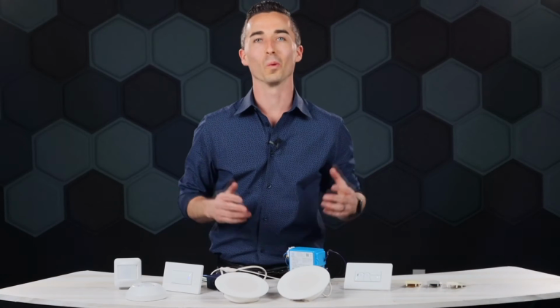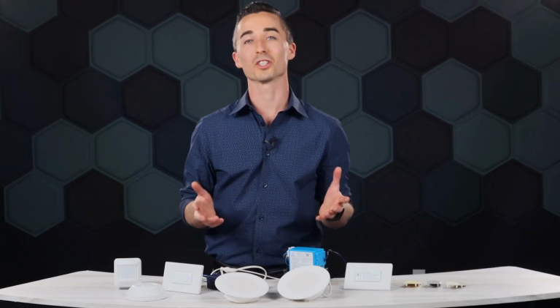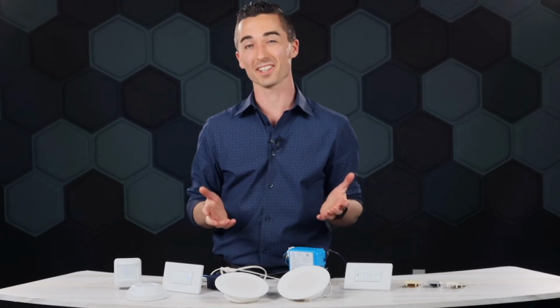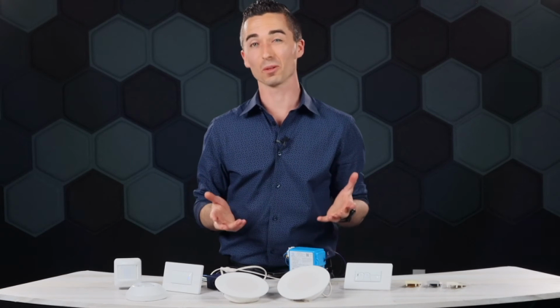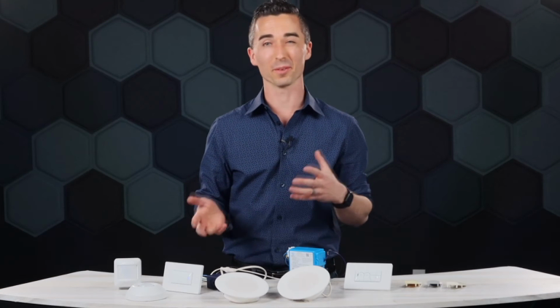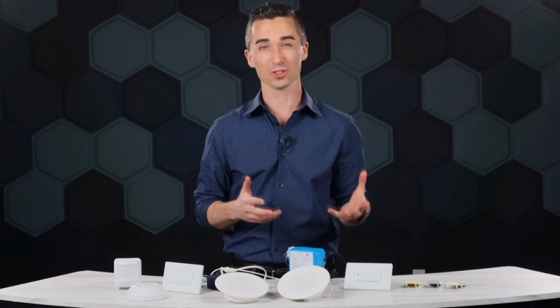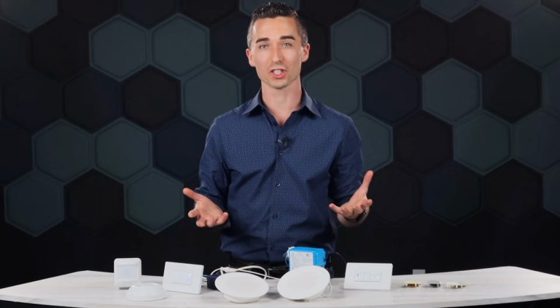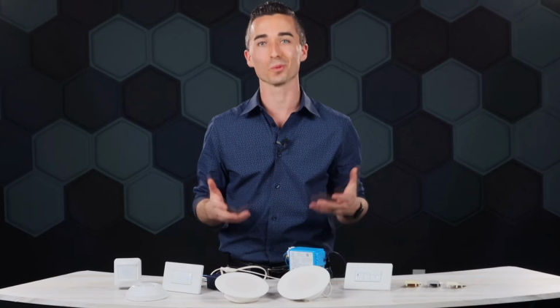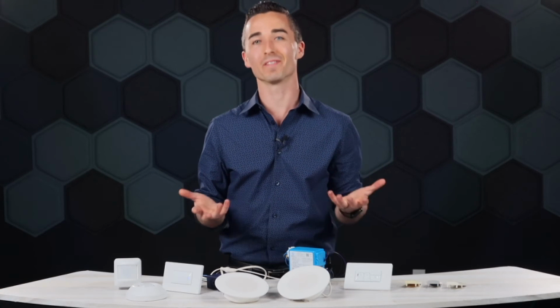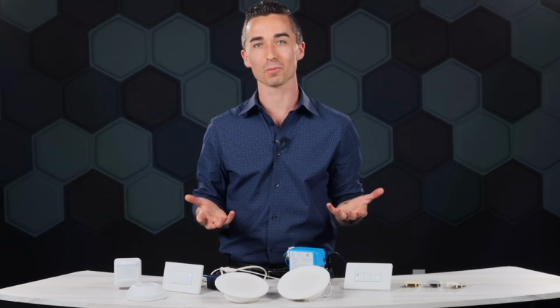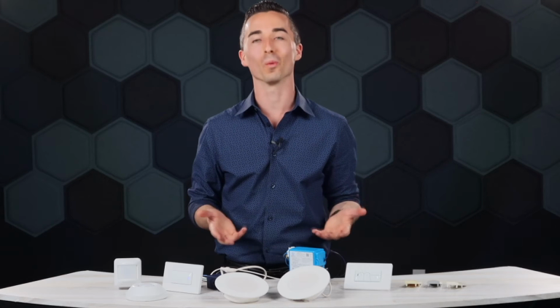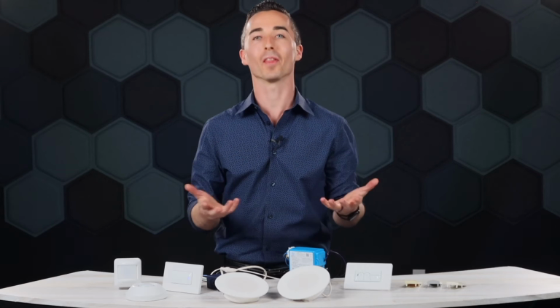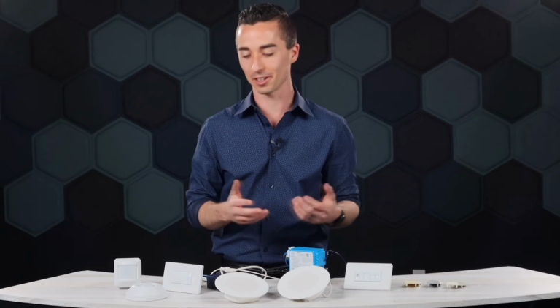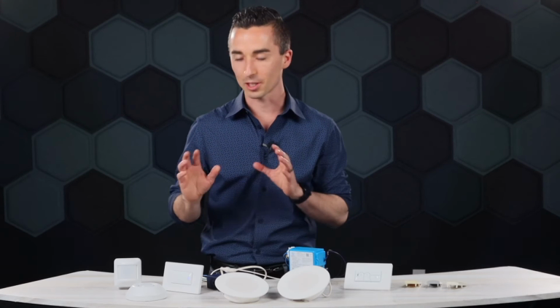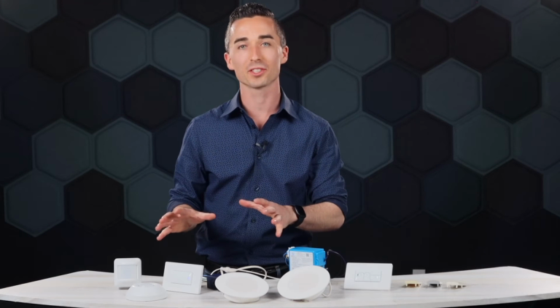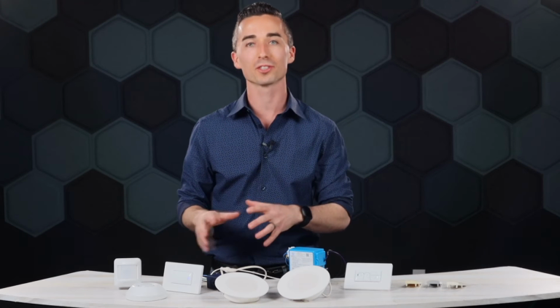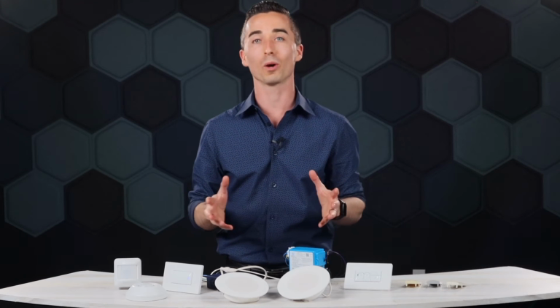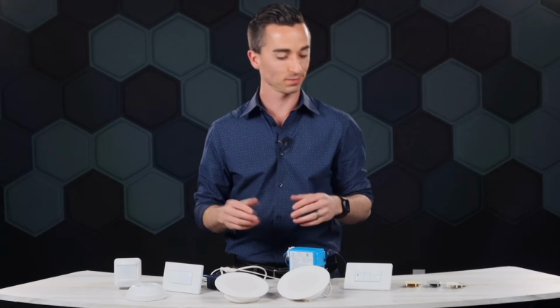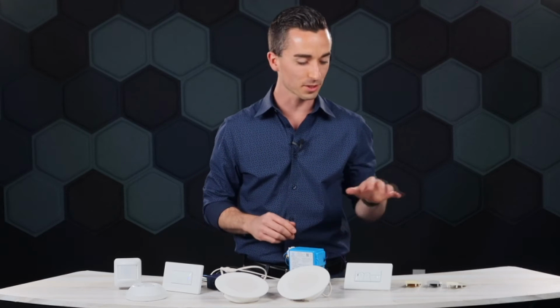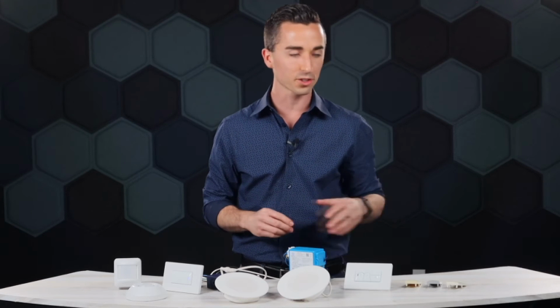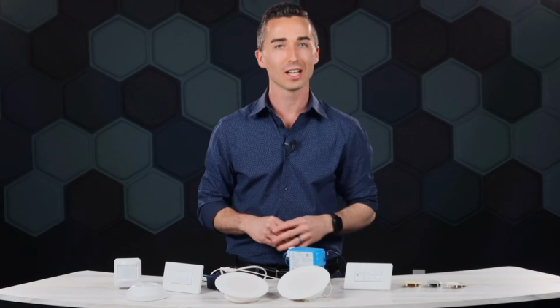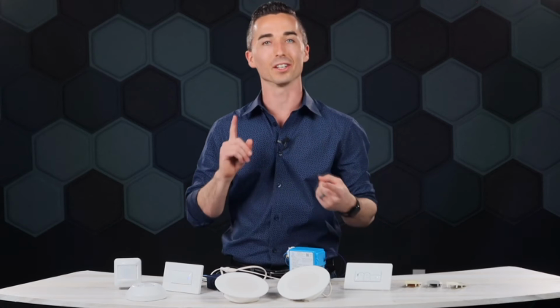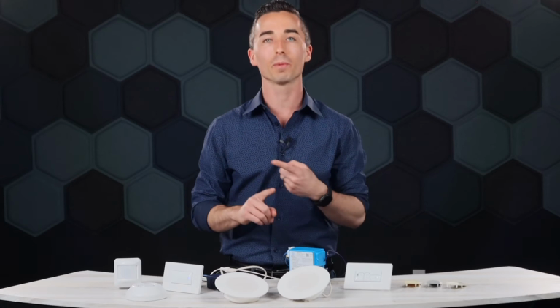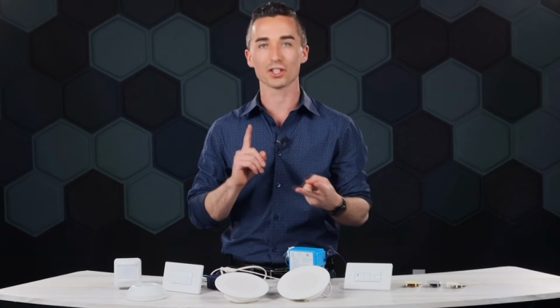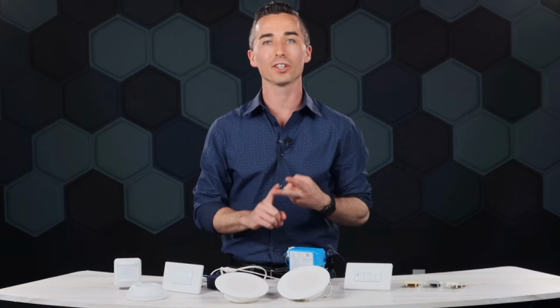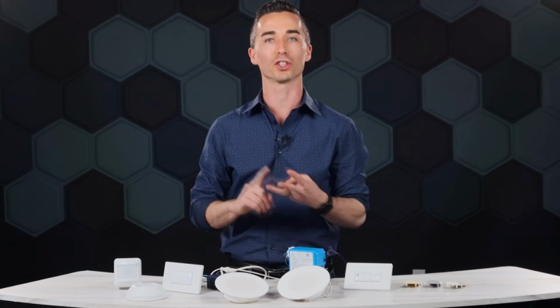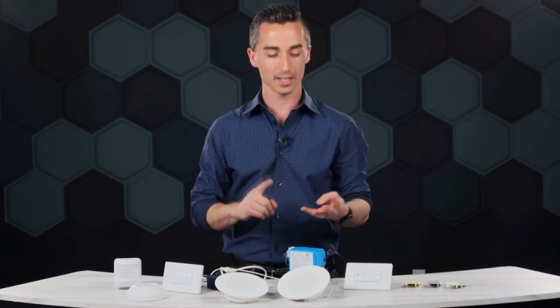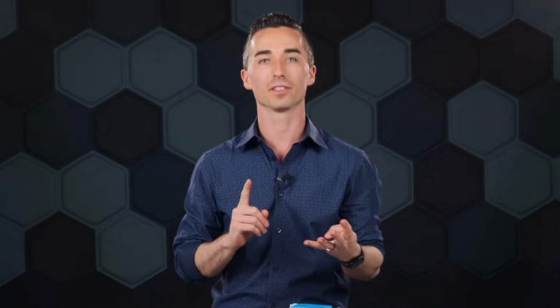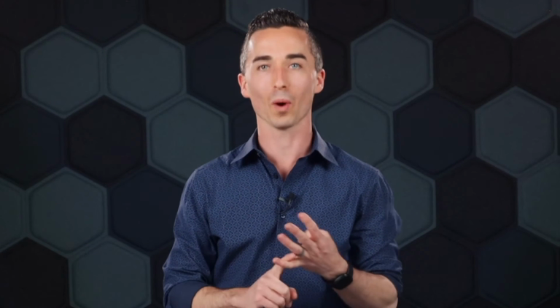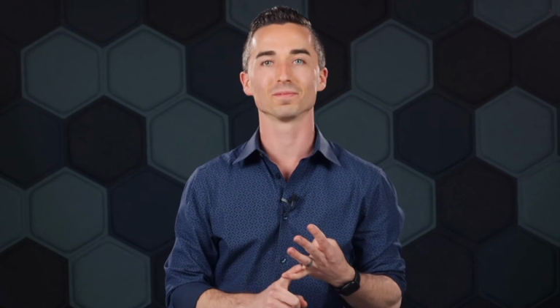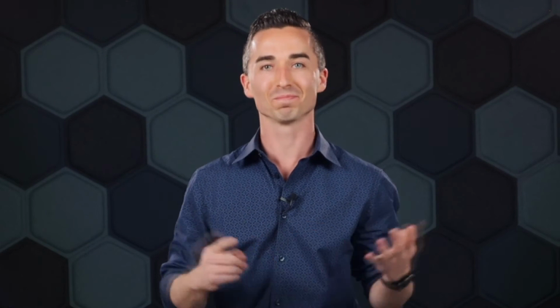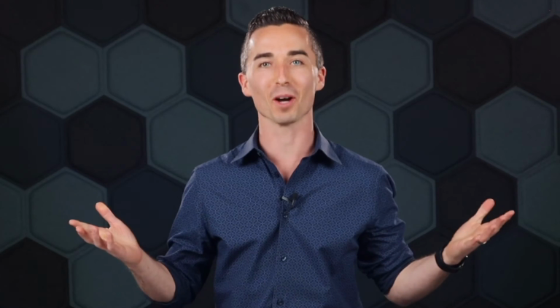One of the questions I get asked a lot when it comes to sensors and wall stations is: what are my finish options? When it comes to the sensors, you've got white. When it comes to your wall stations, you've got light almond, ivory, gray, and white. Tons of options.